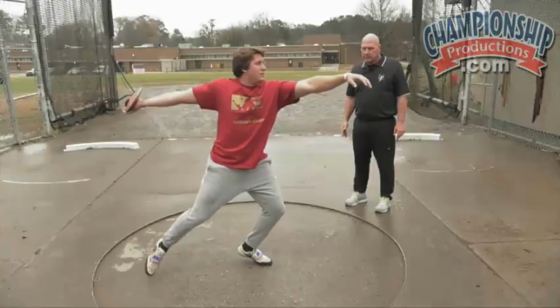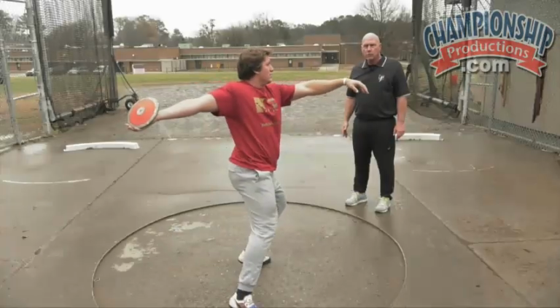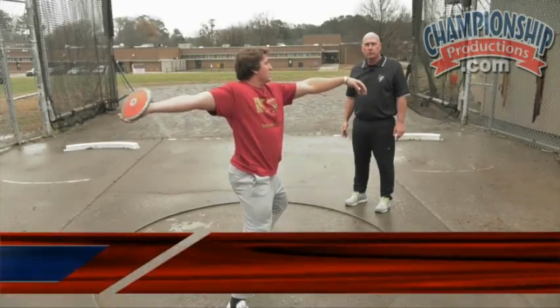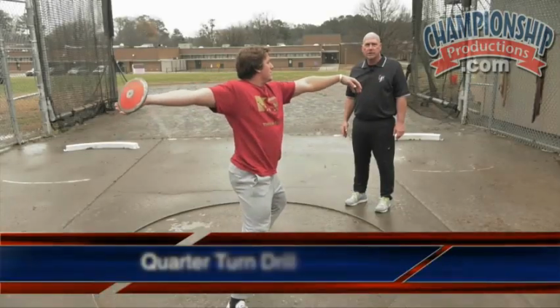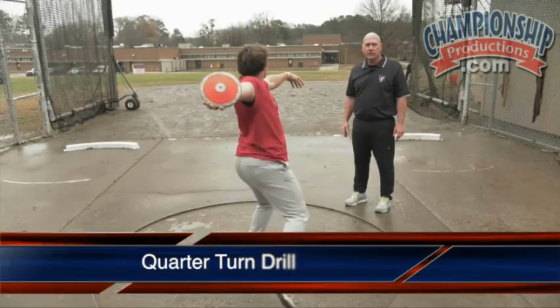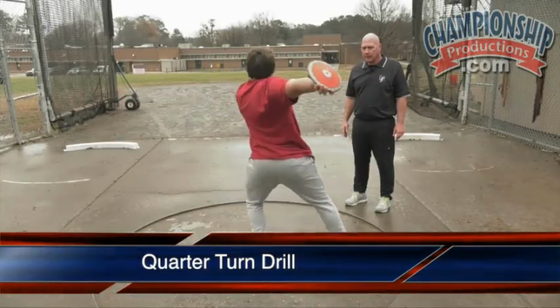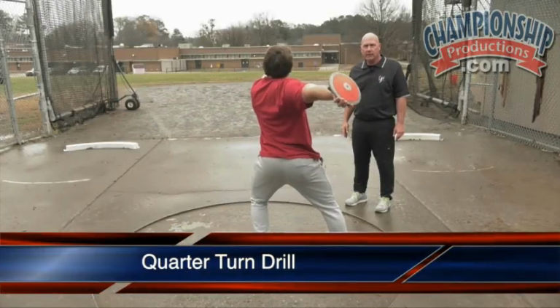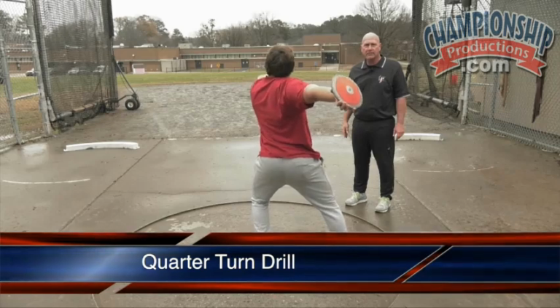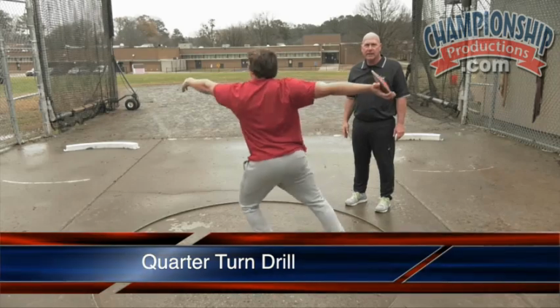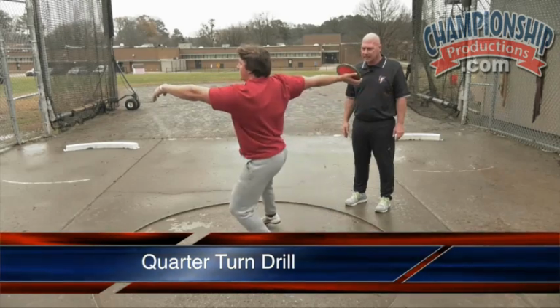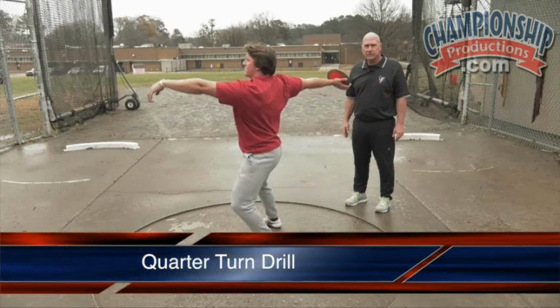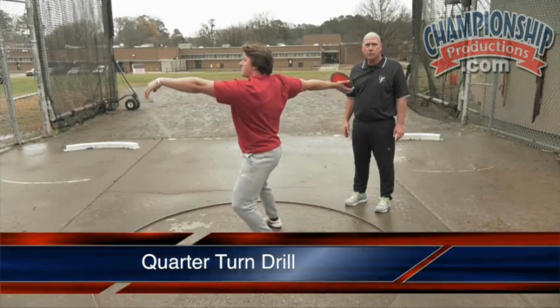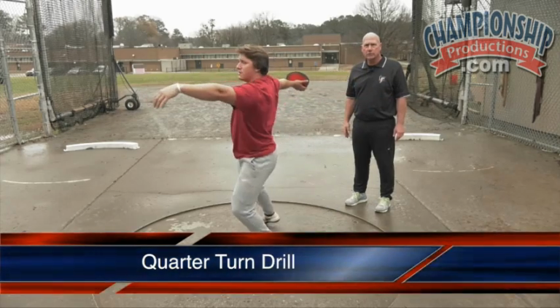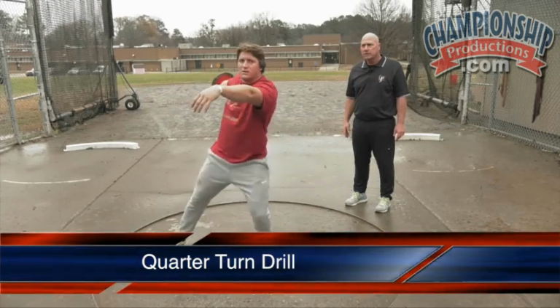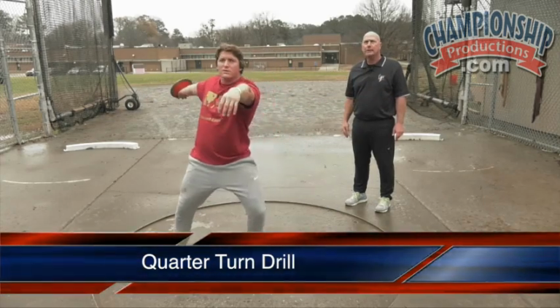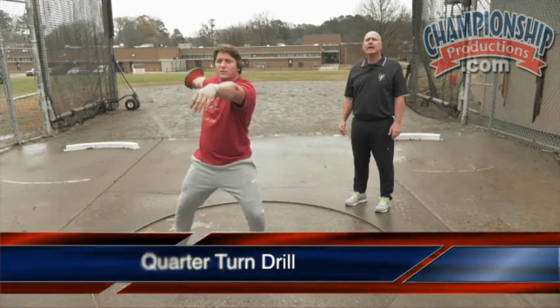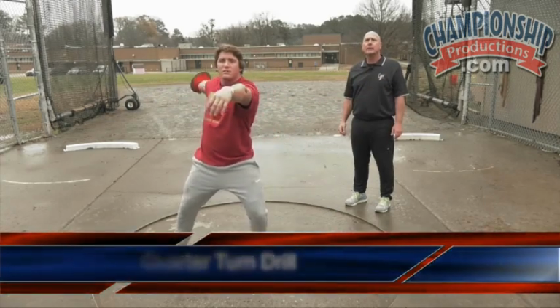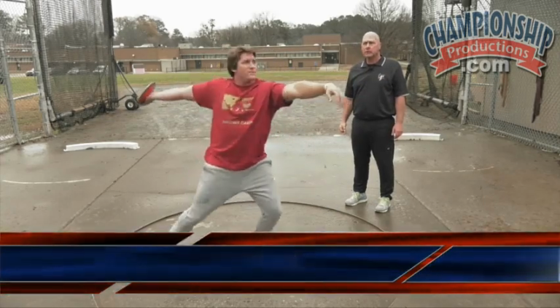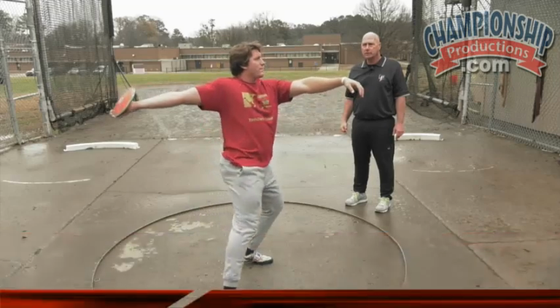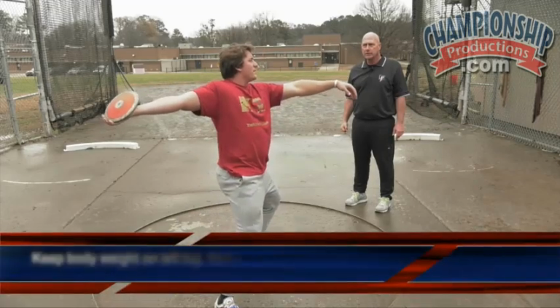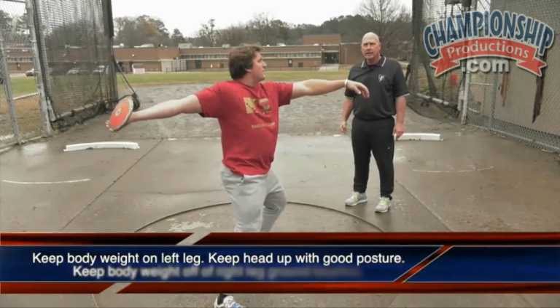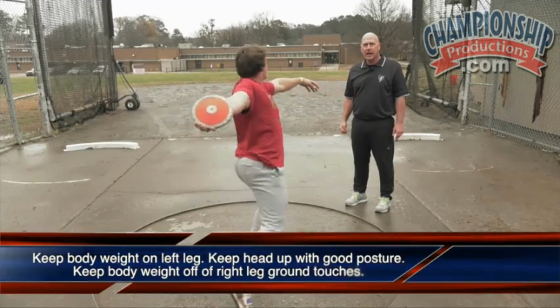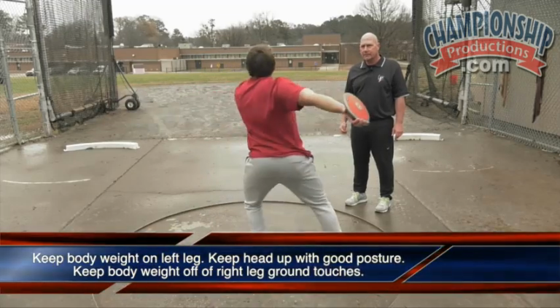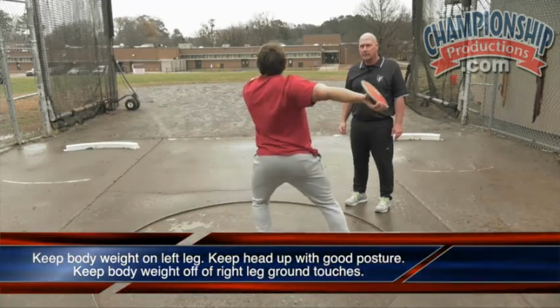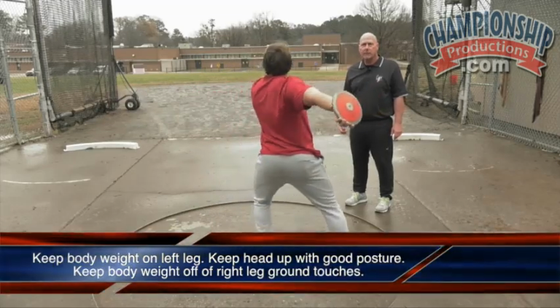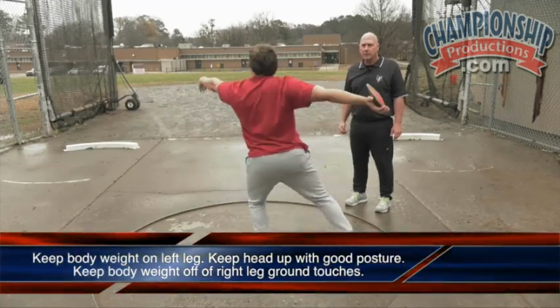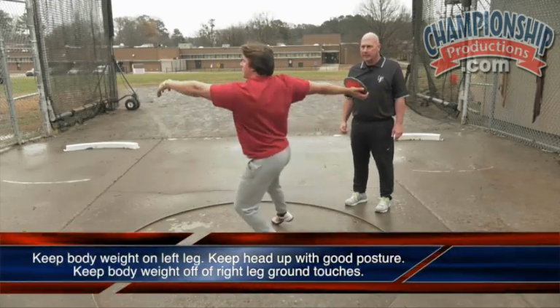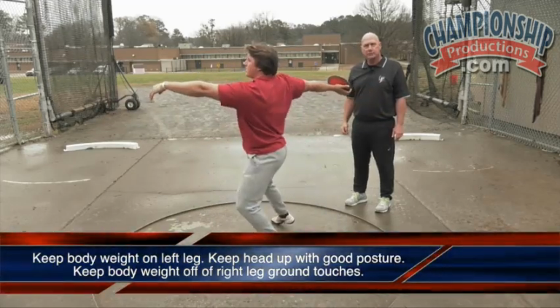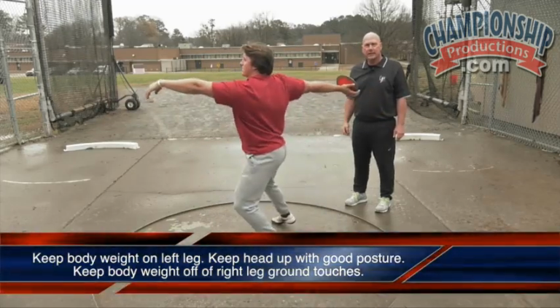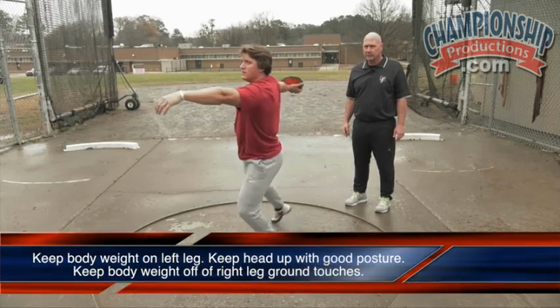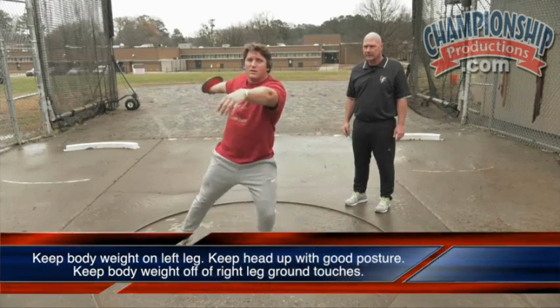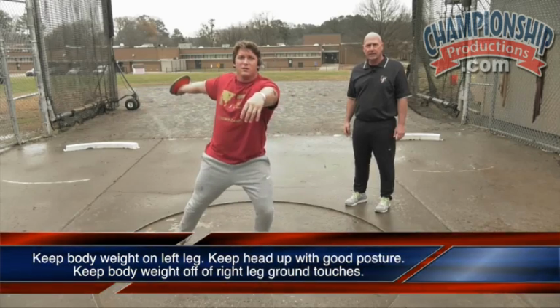These are our quarter turn drill. Trying to keep our body weight on our left leg as the athlete just does quarter turns. Trying to keep his head up, keep good posture, and try to have very little body weight landing on his right leg when his right leg touches down.